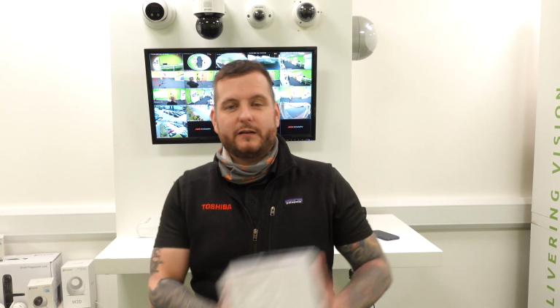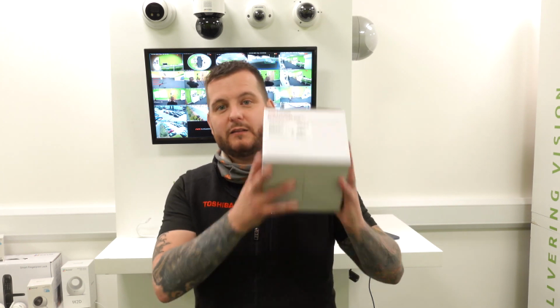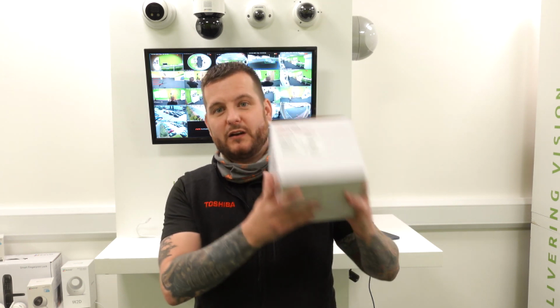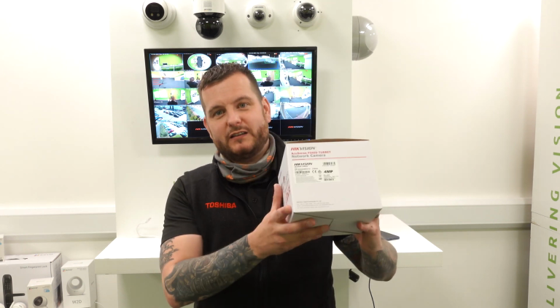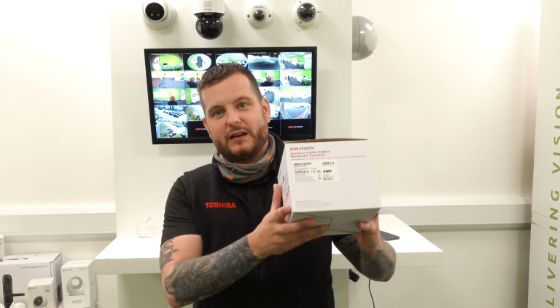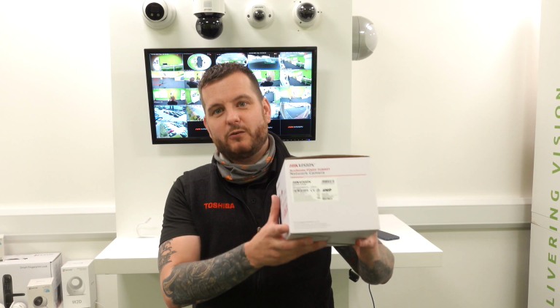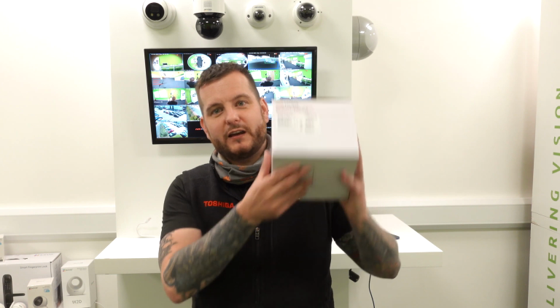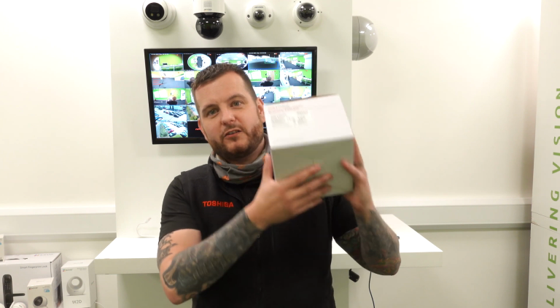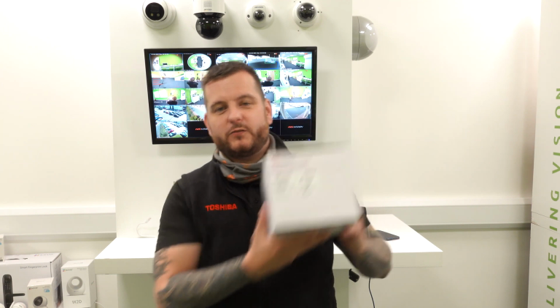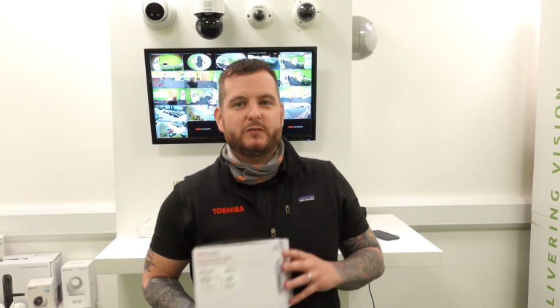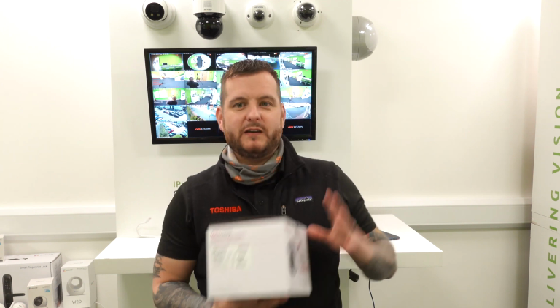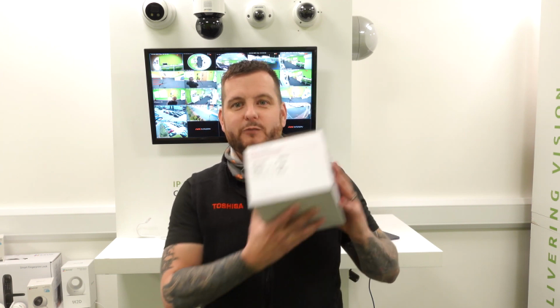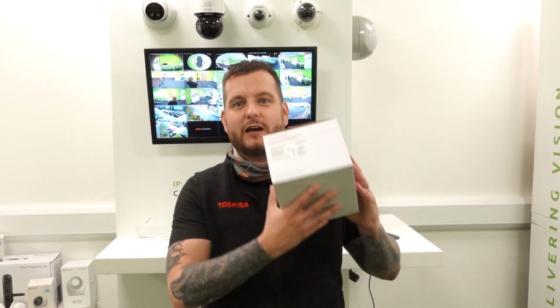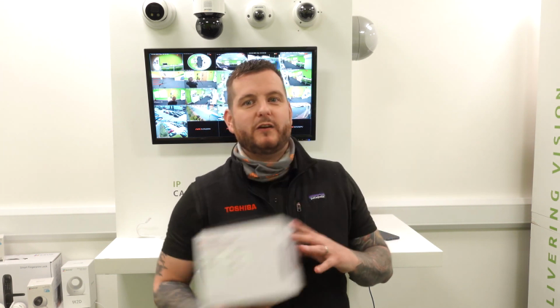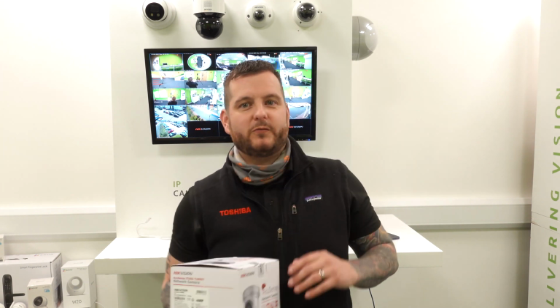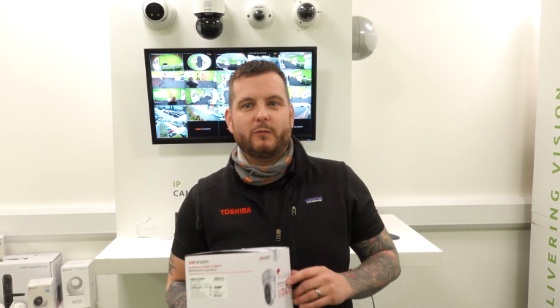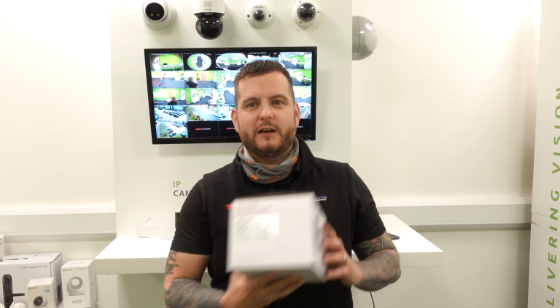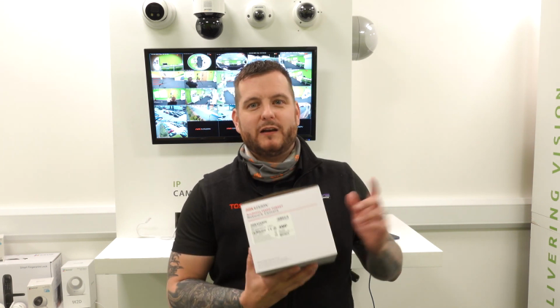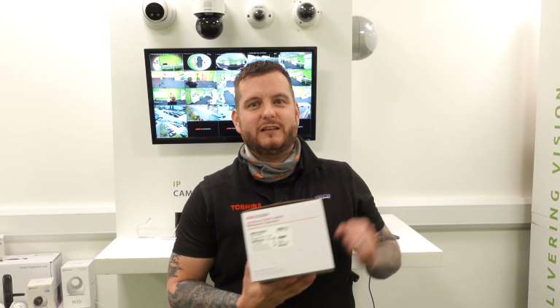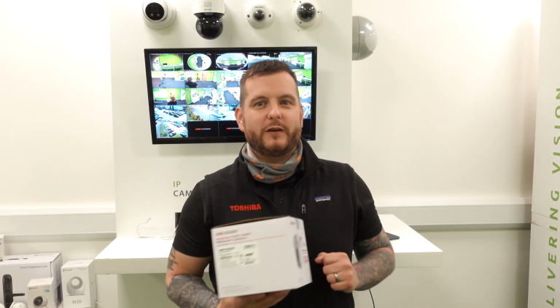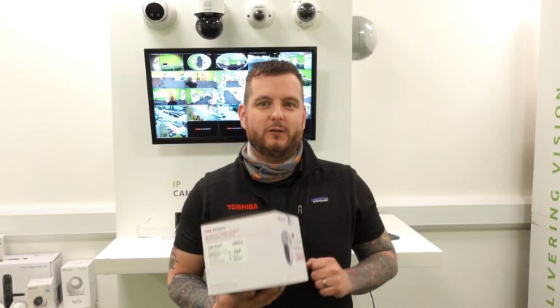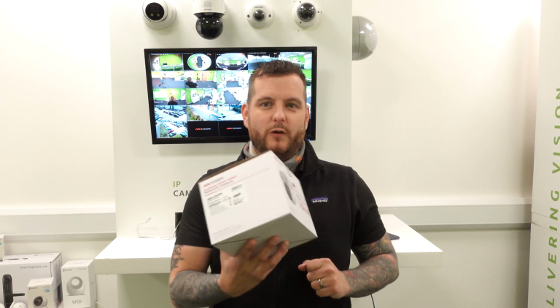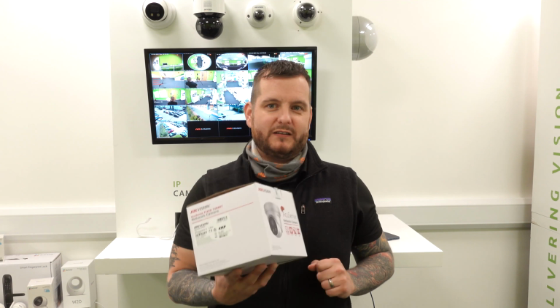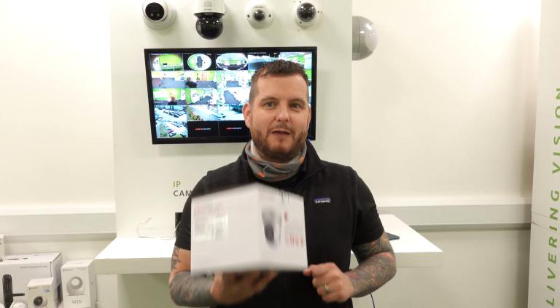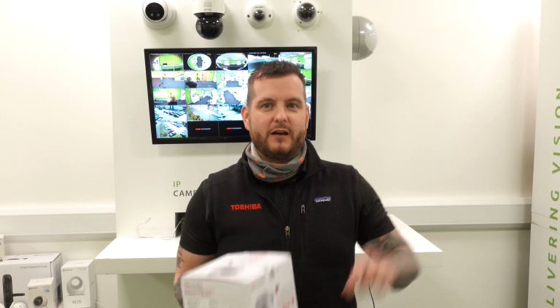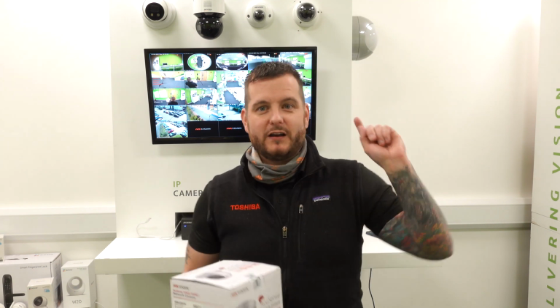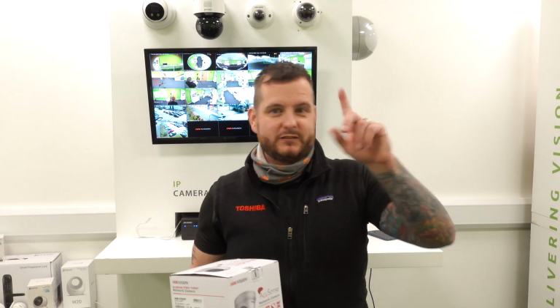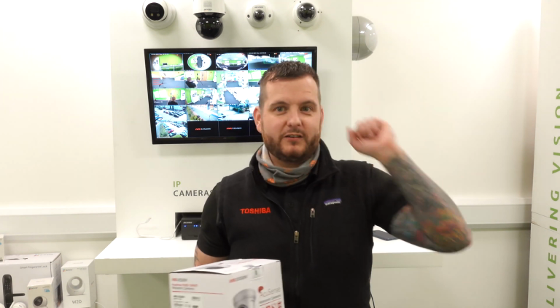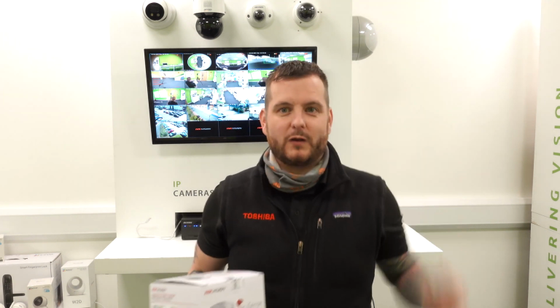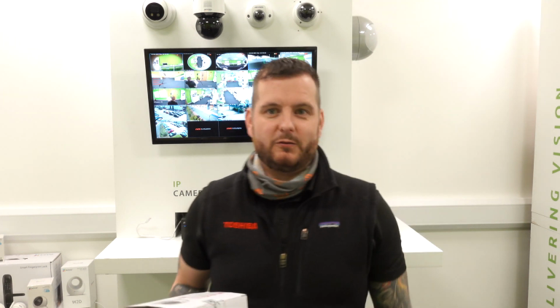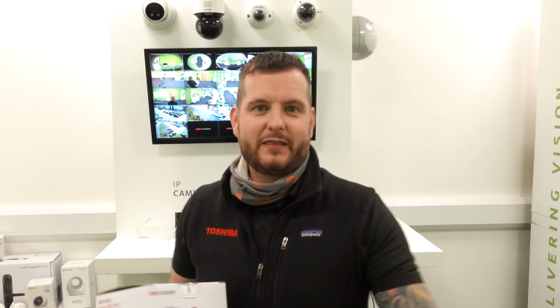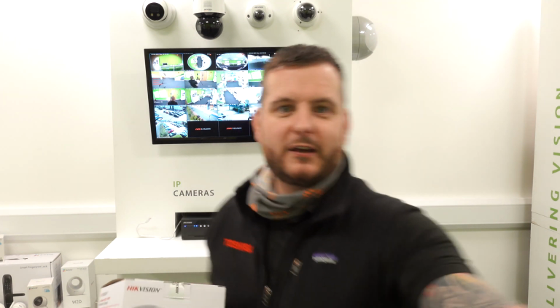I'm going to plug this into the network, transfer you to the PC, we're going to upgrade the firmware, and we're going to see what we can do with this camera. Stay tuned while I do that.